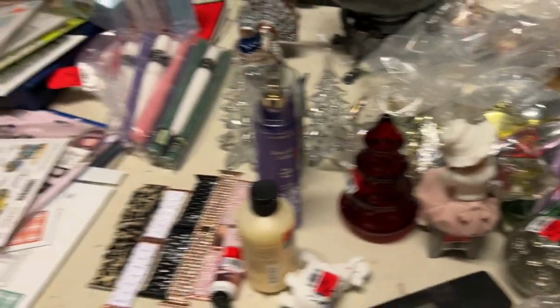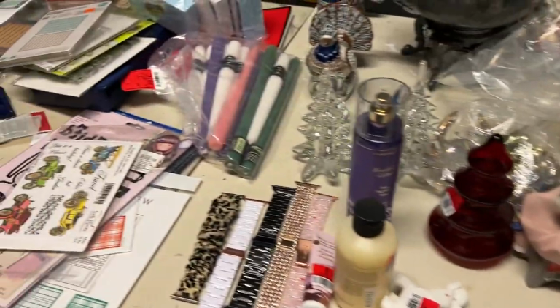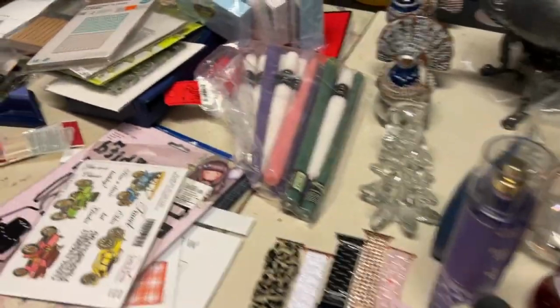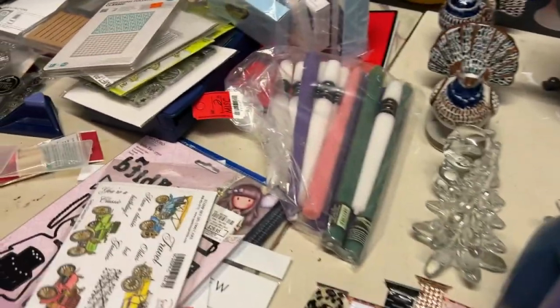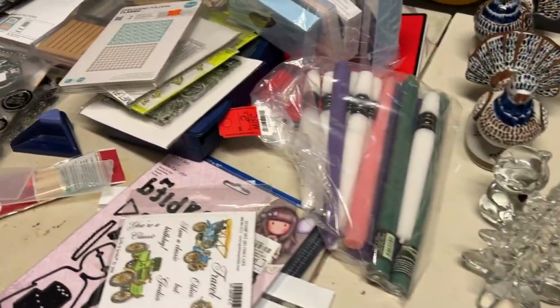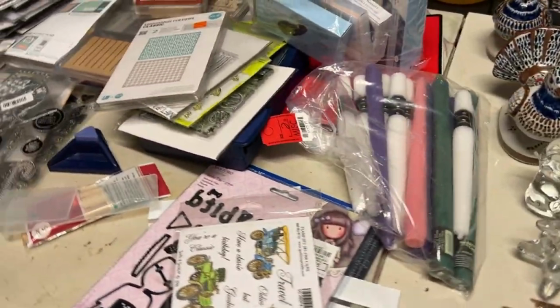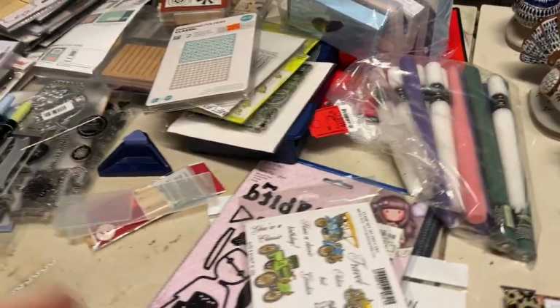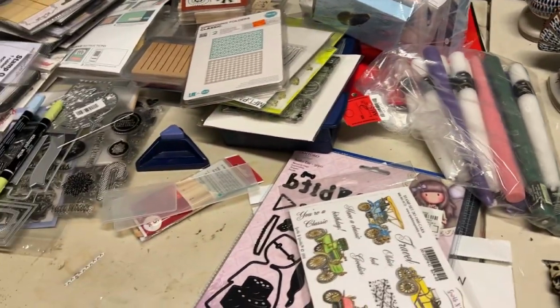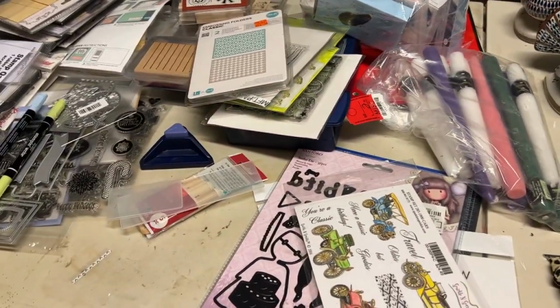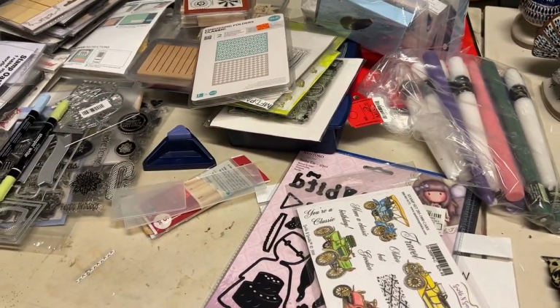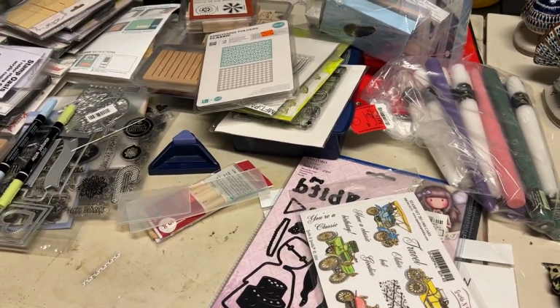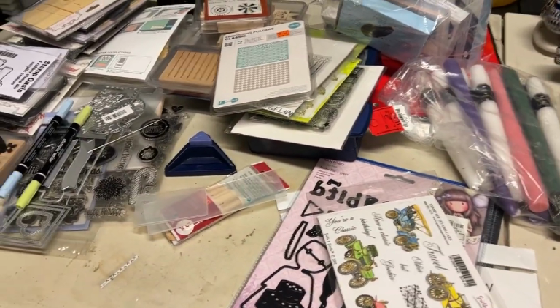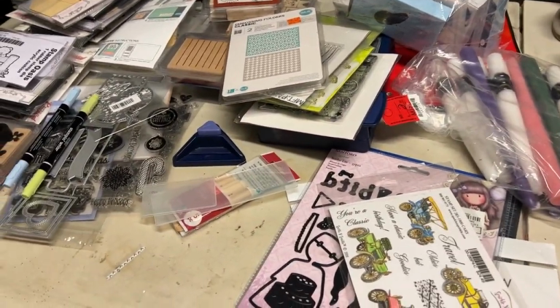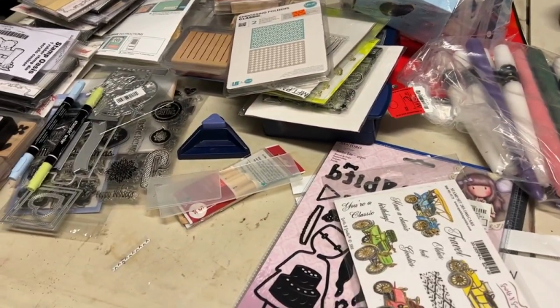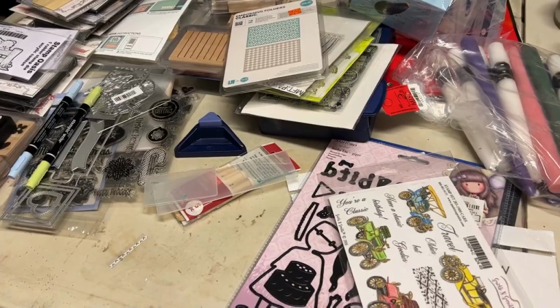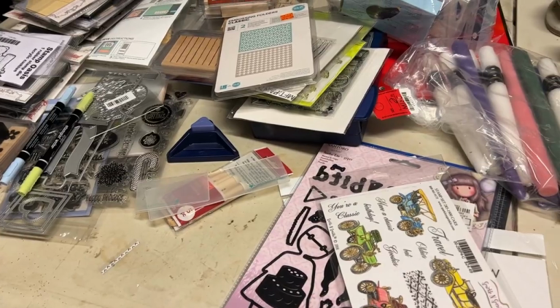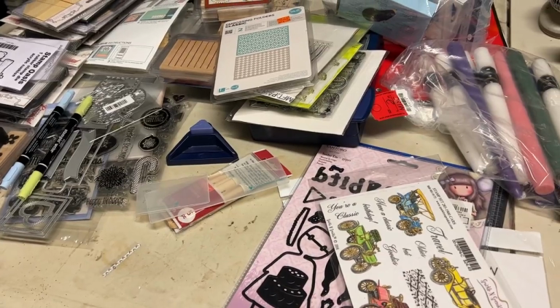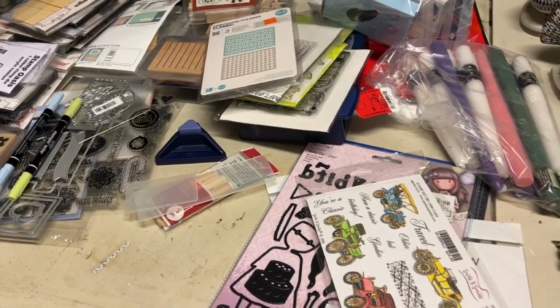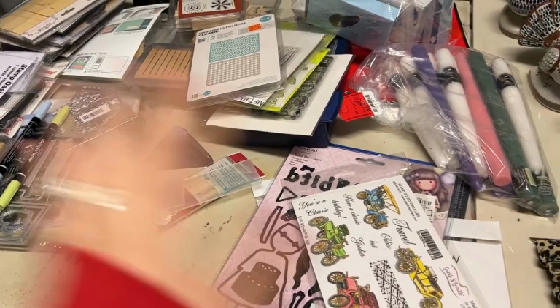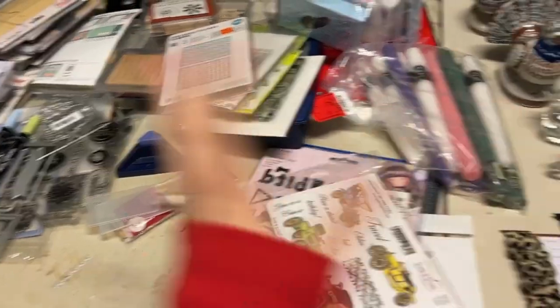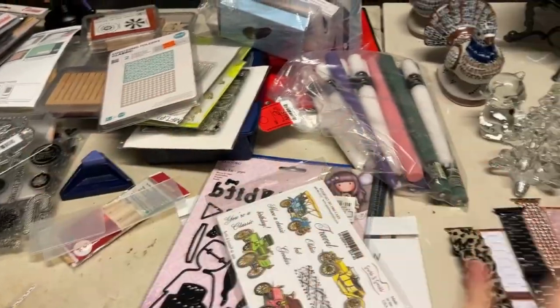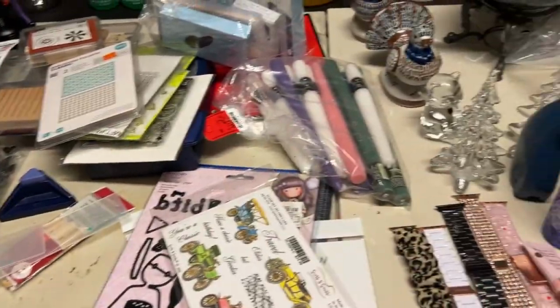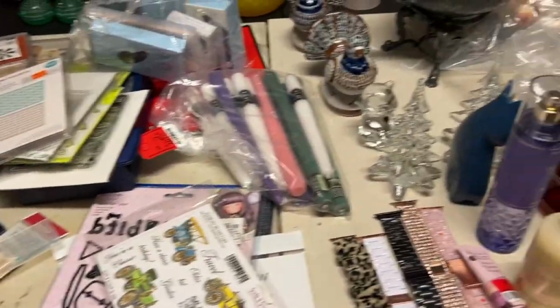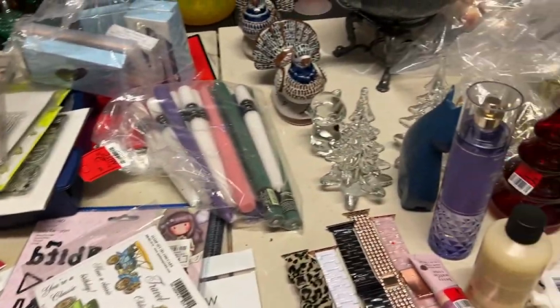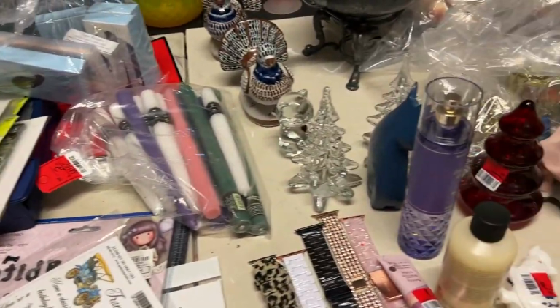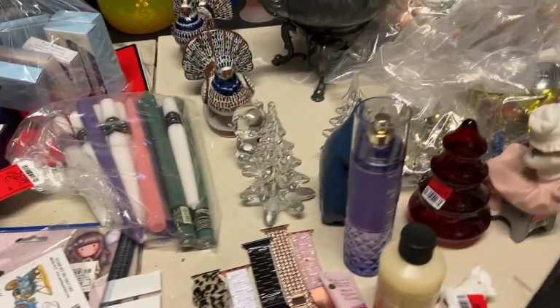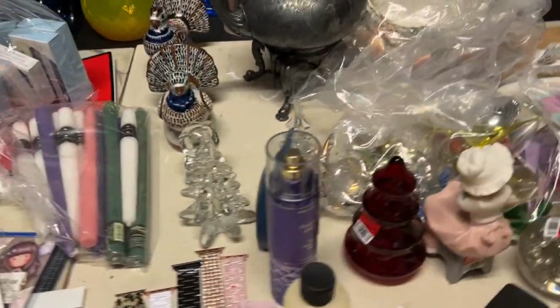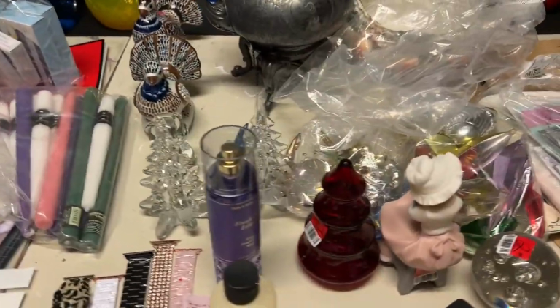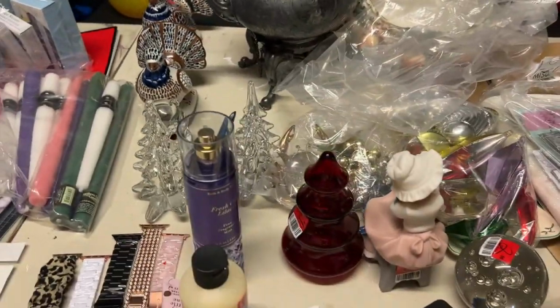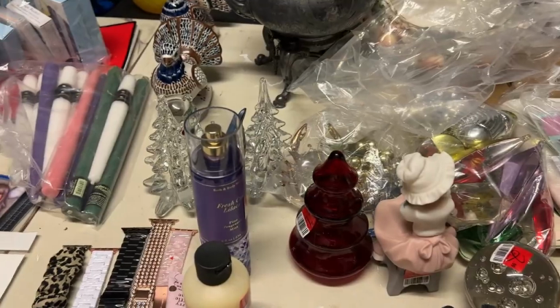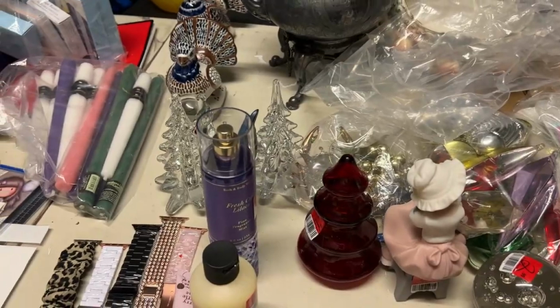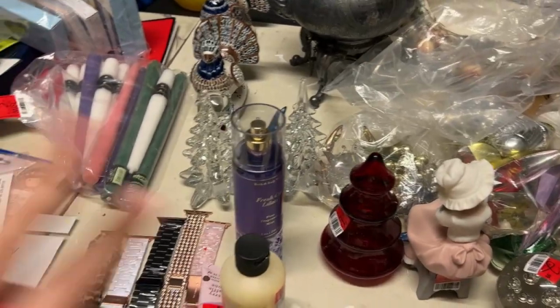Anyway, I hope you guys enjoyed this haul video. I'll make sure to link the thrift-with-me video in here if you haven't seen it. Yeah, I'll talk to you guys in another video. Bye!